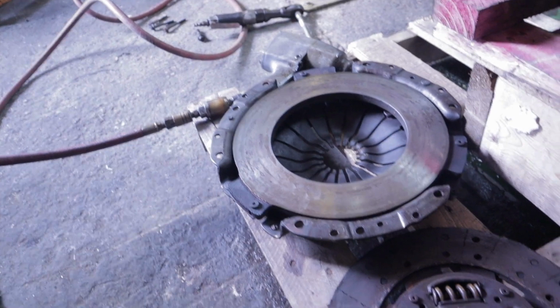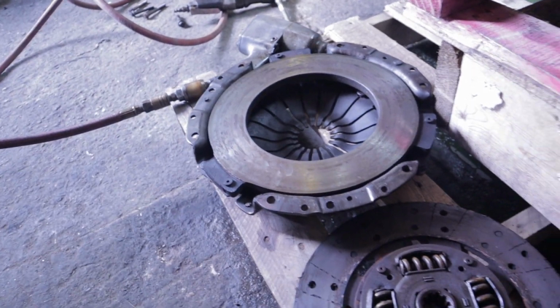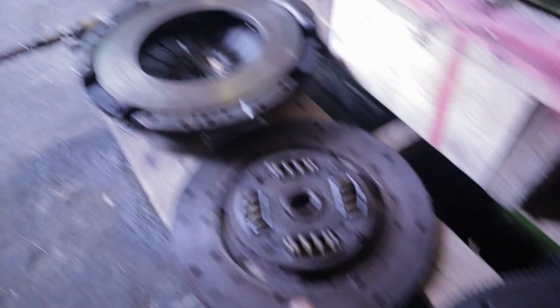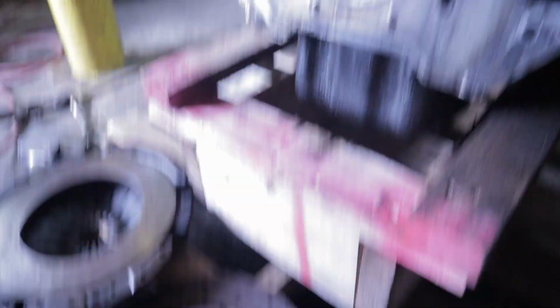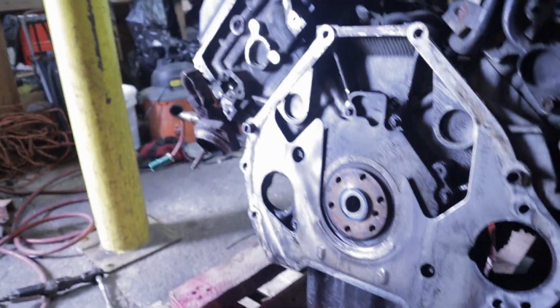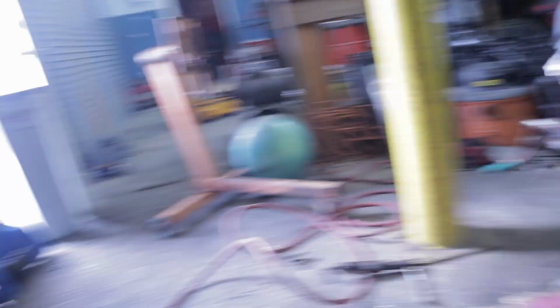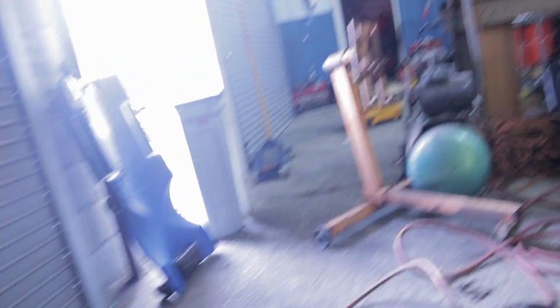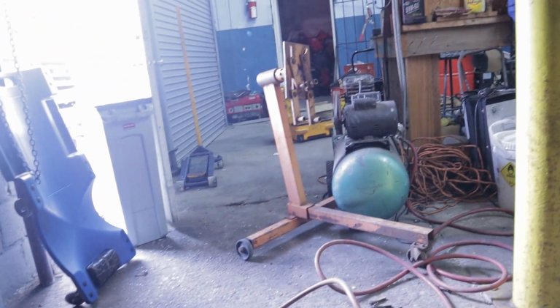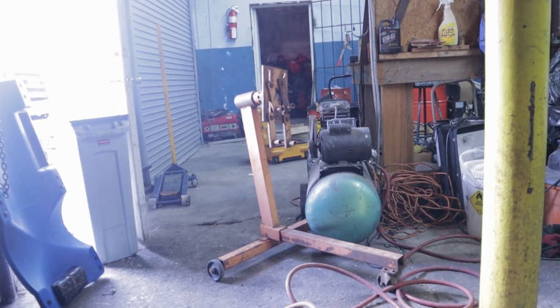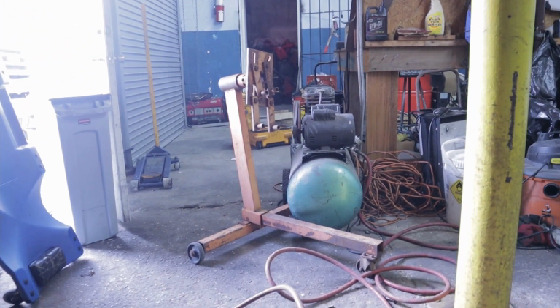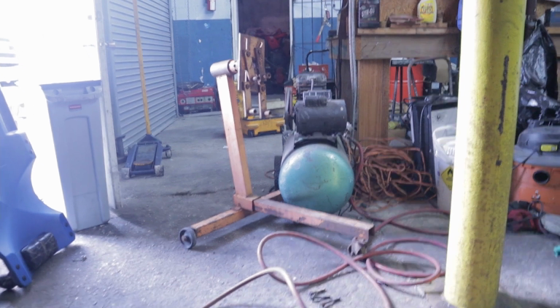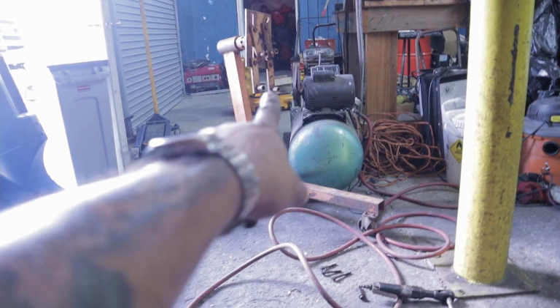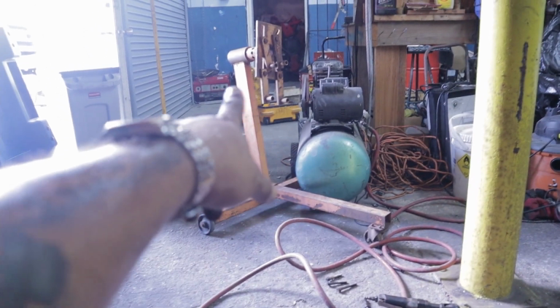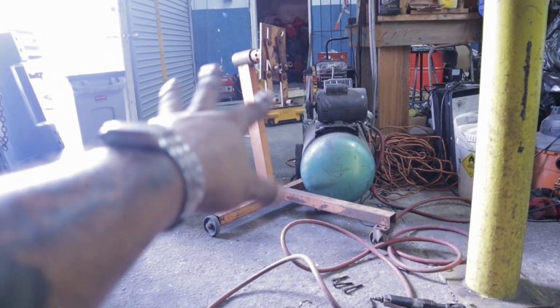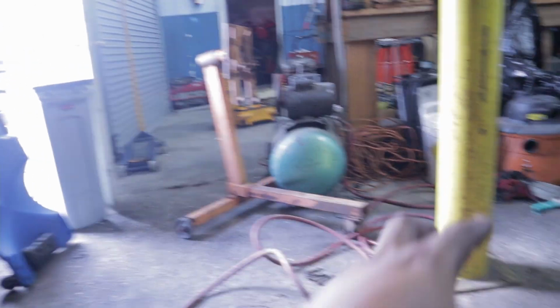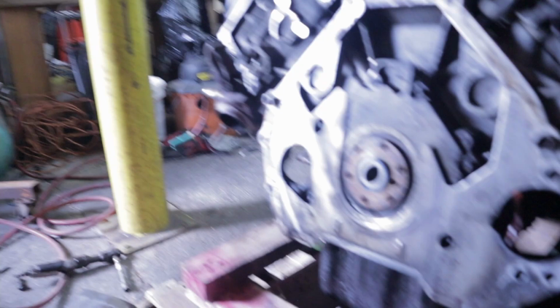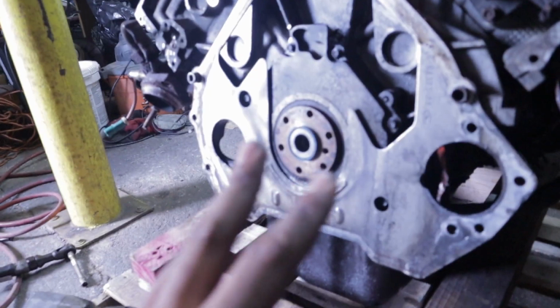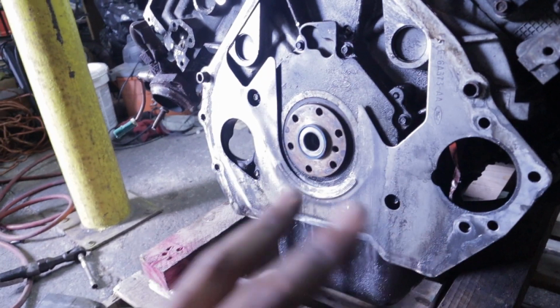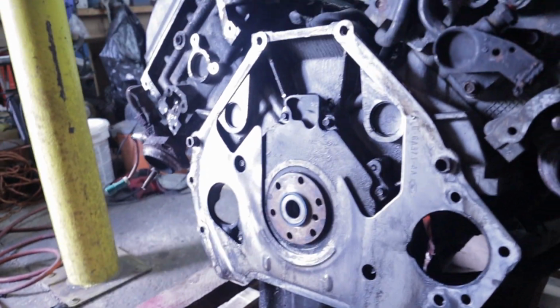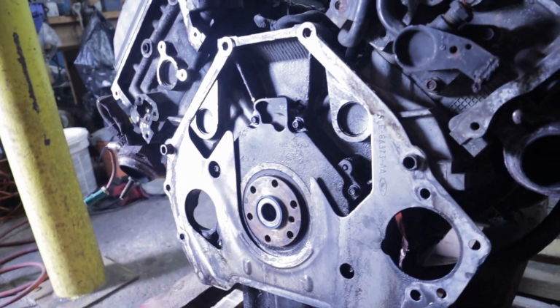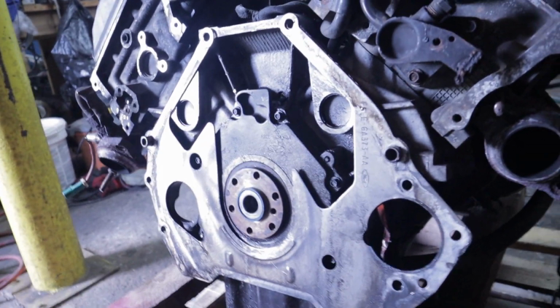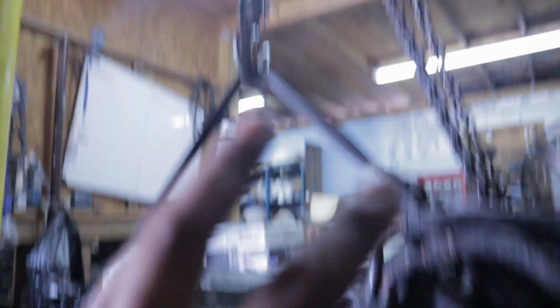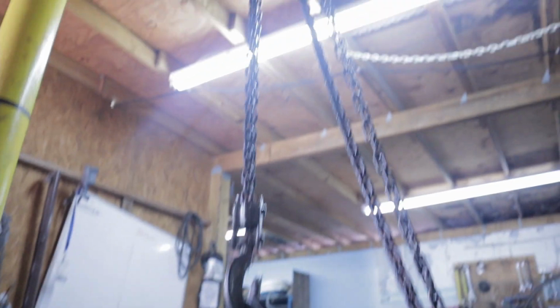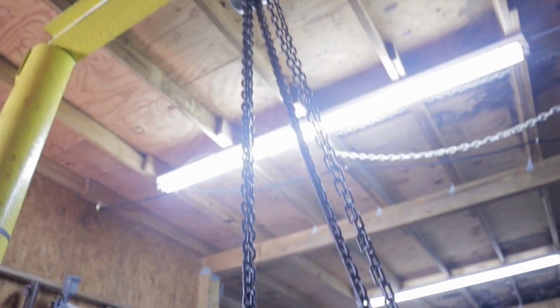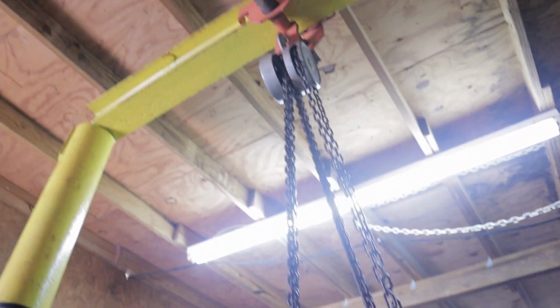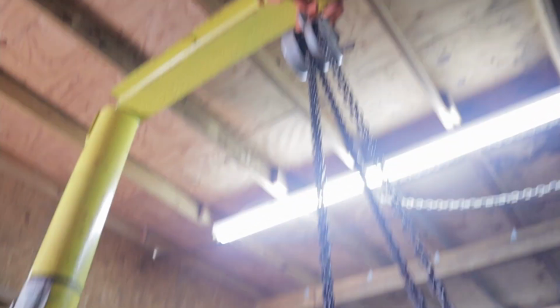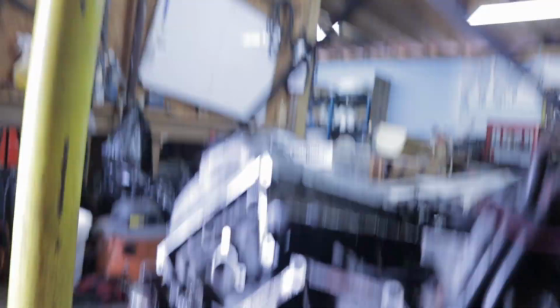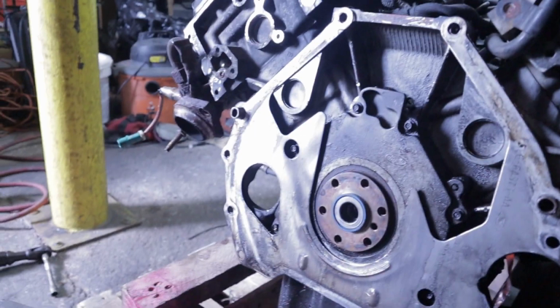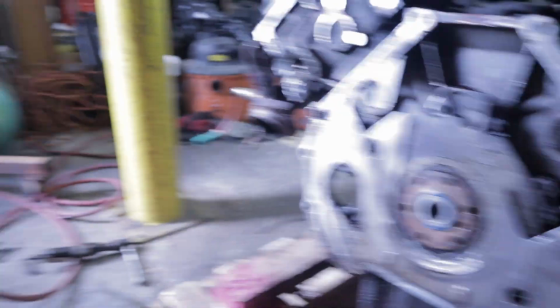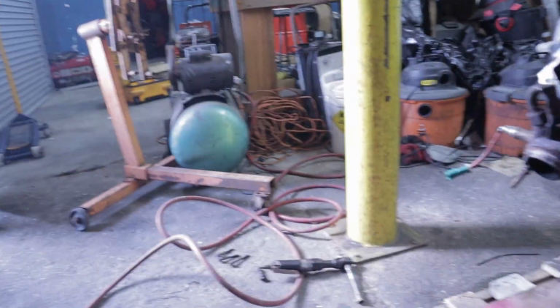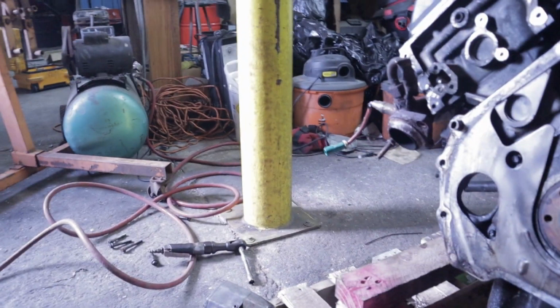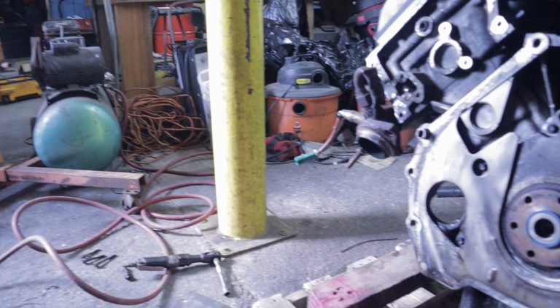So yeah, that's done. I'm about to bolt on the little harness that comes with the engine stand onto the motor, then we're going to jack this thing up using the engine lift and get it on the engine stand.